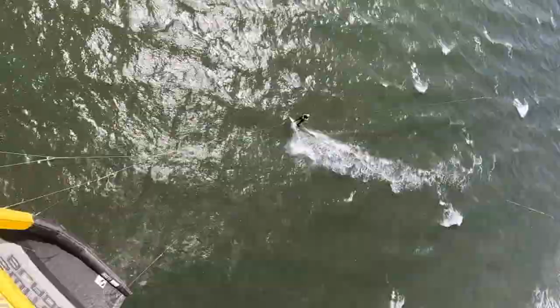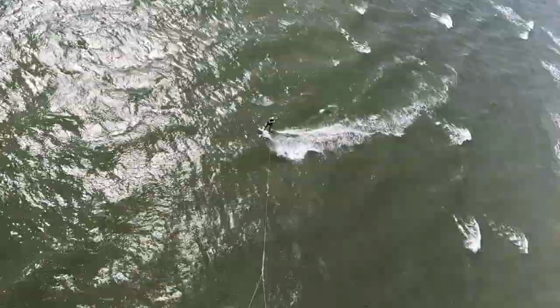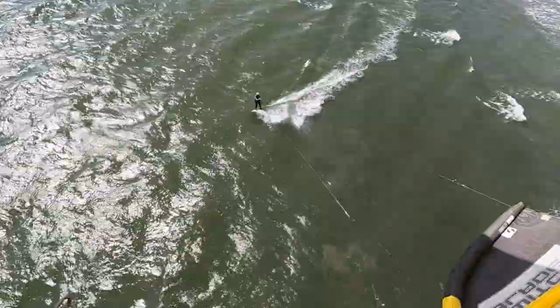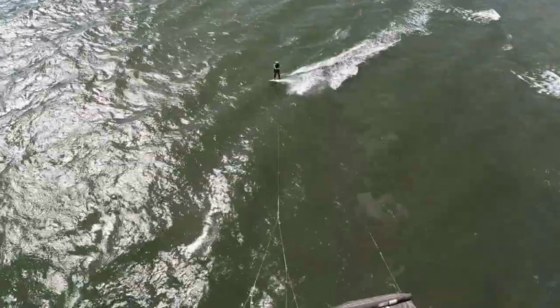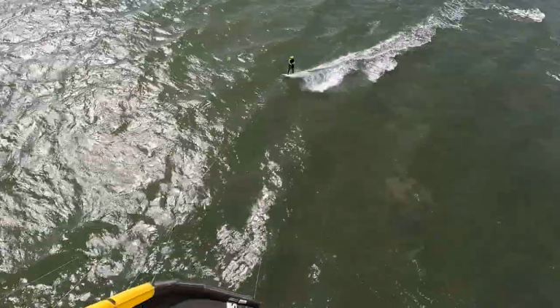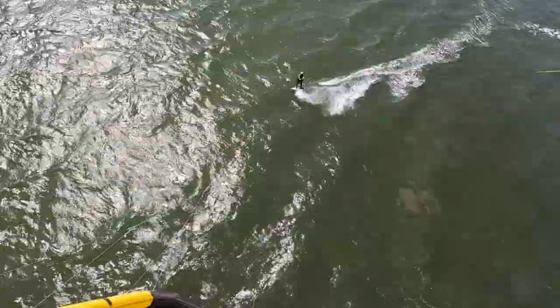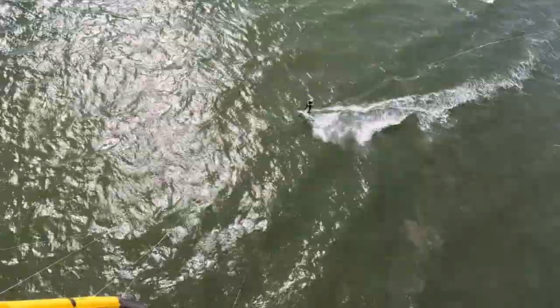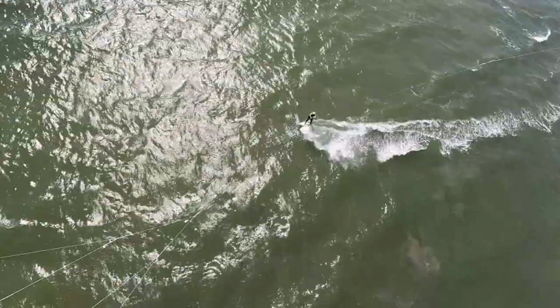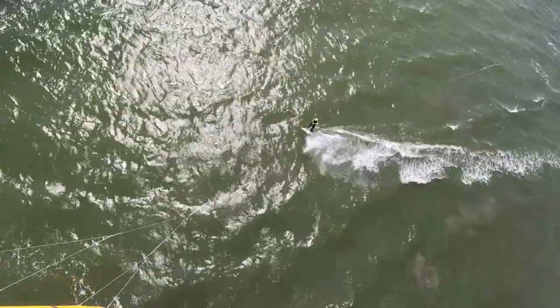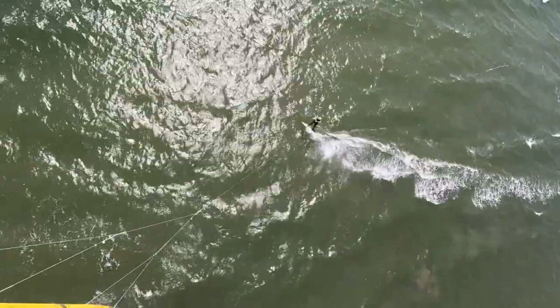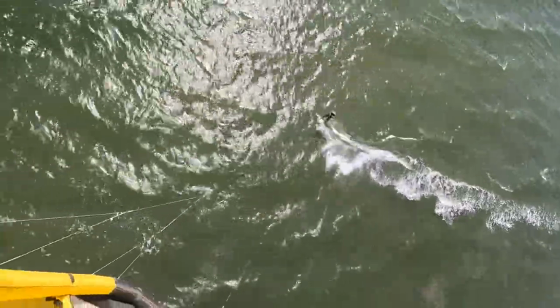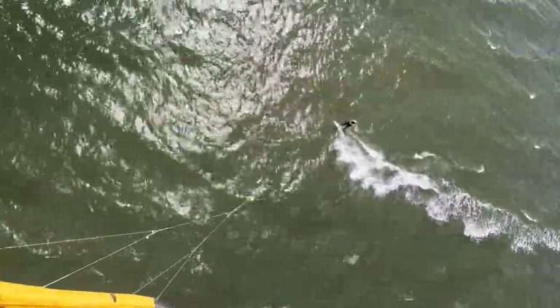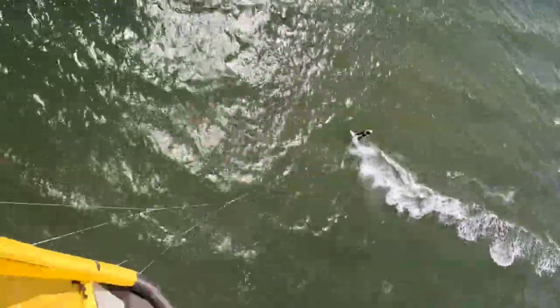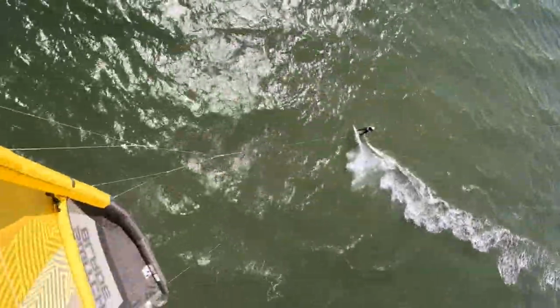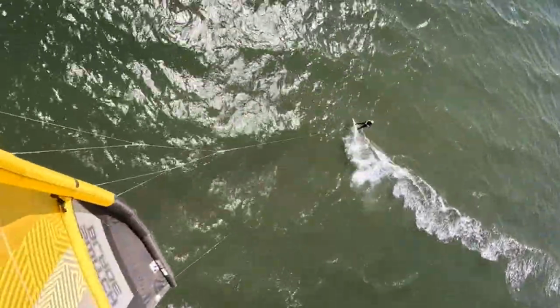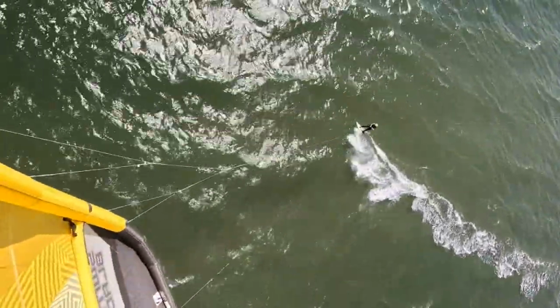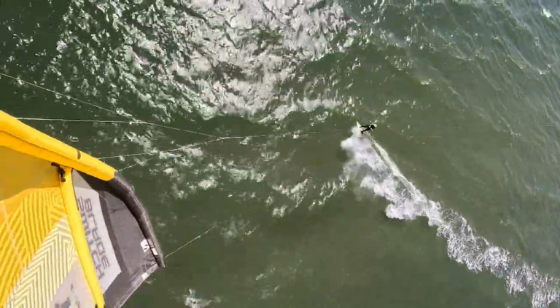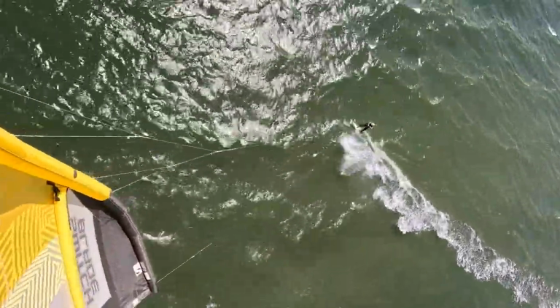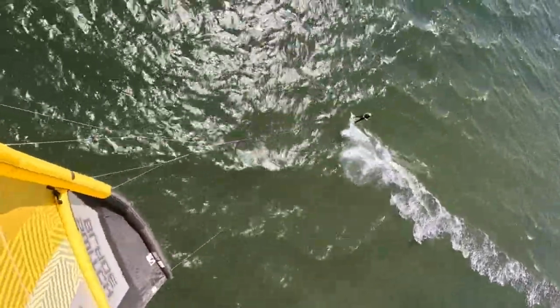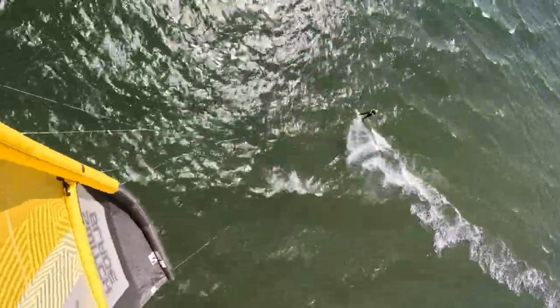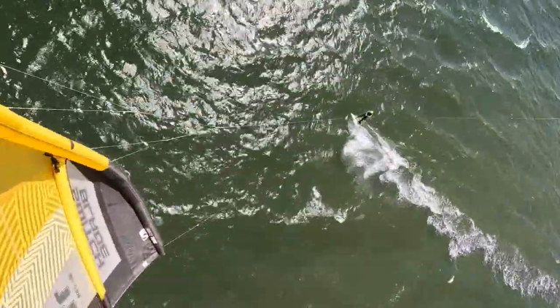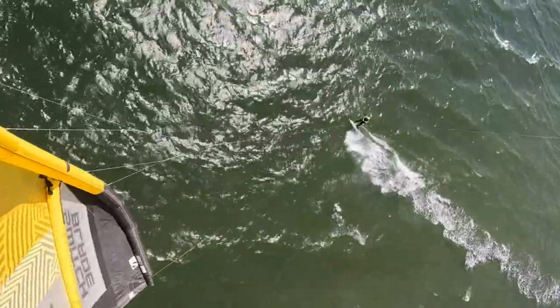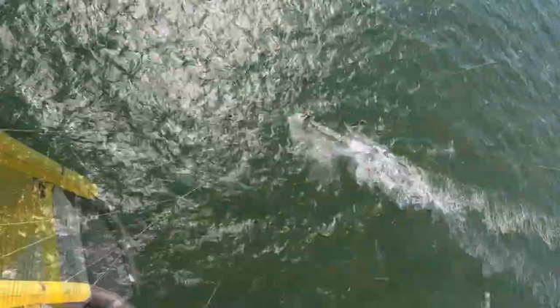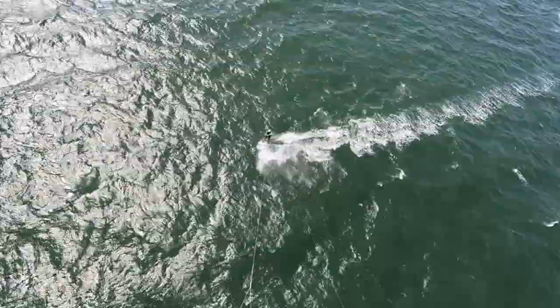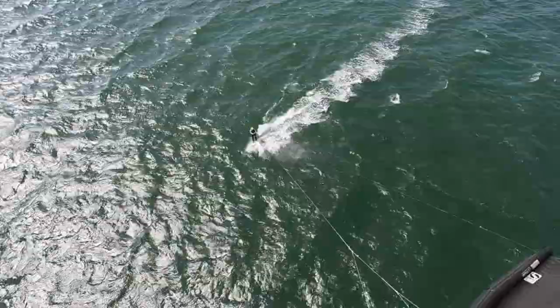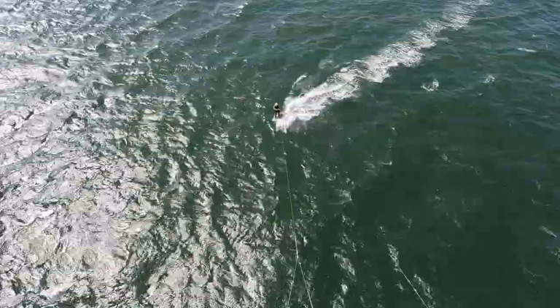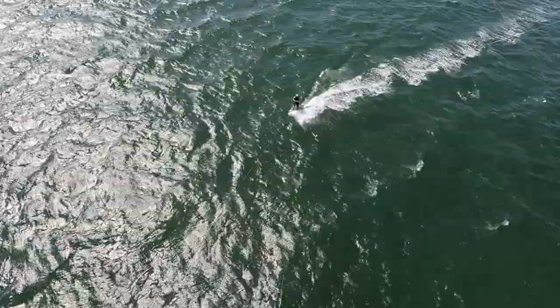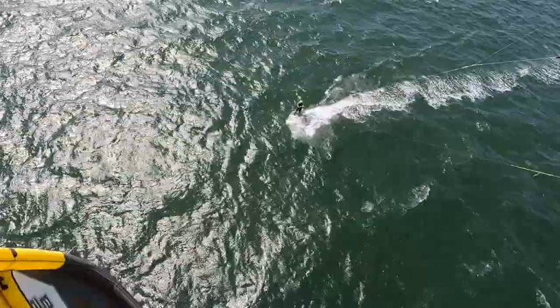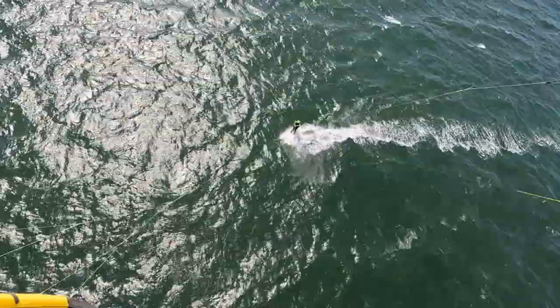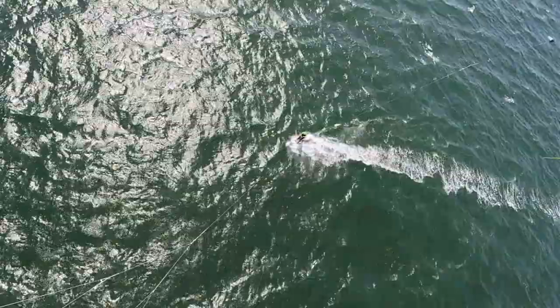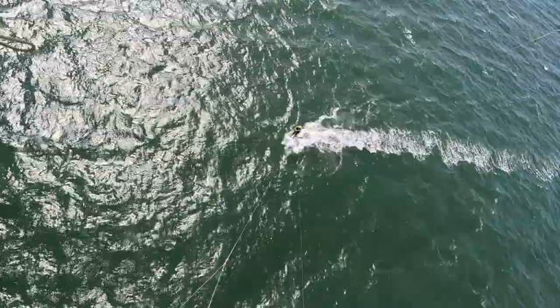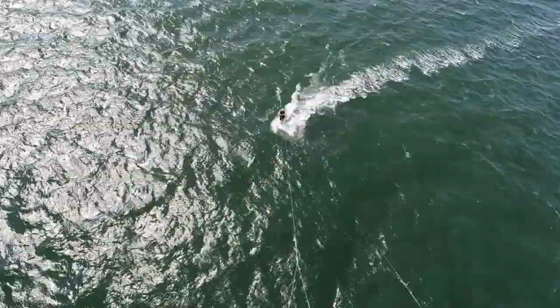I would hate to be on a foil out here. I see these guys fall backwards and let the foil go up, and then they've got about 30 feet of stingray zone to deal with. I do not want to get stung.